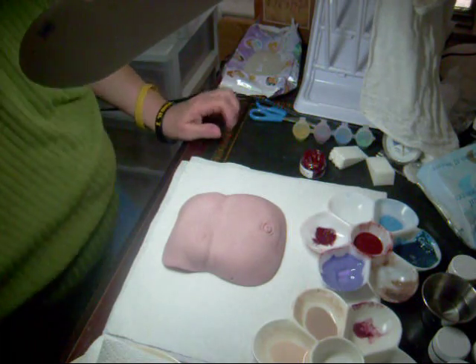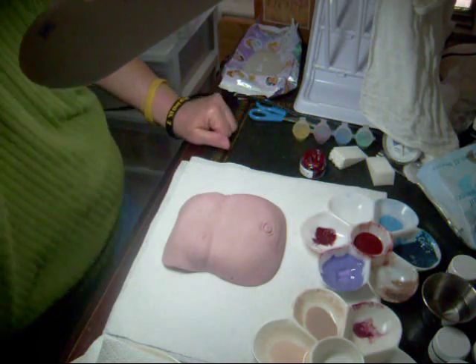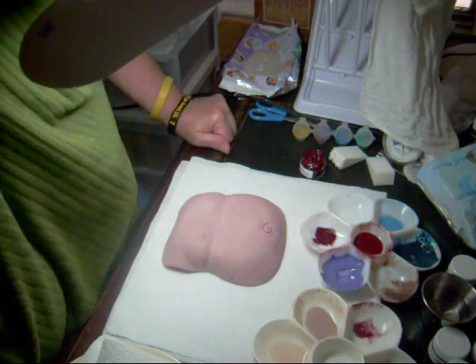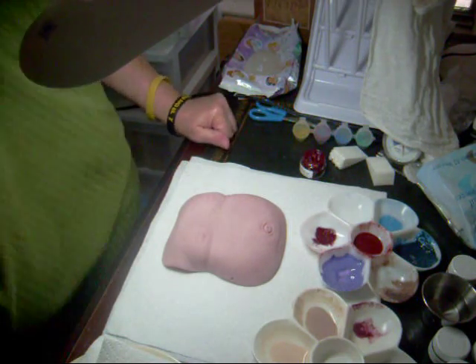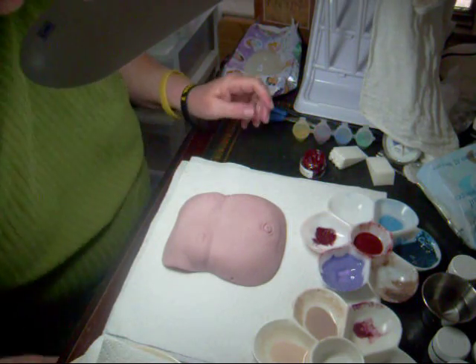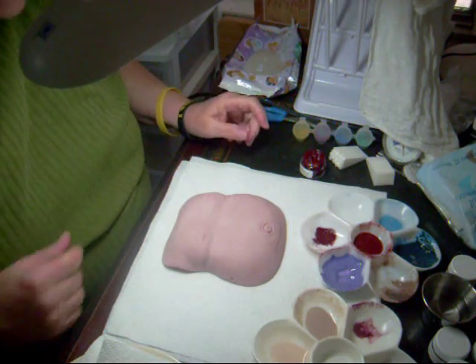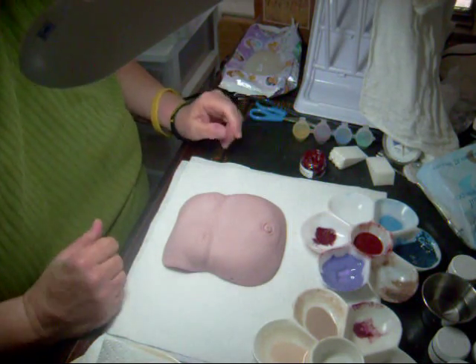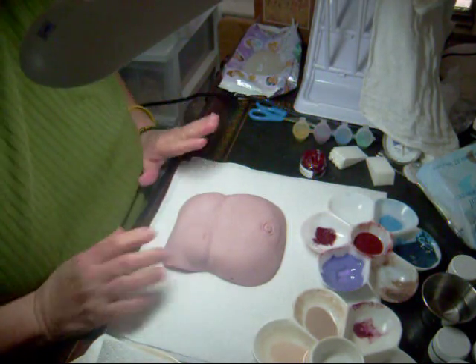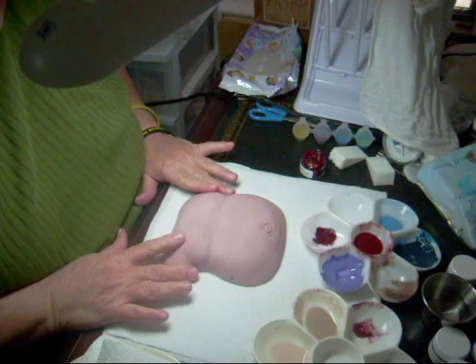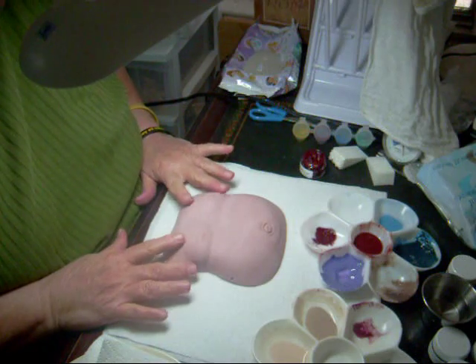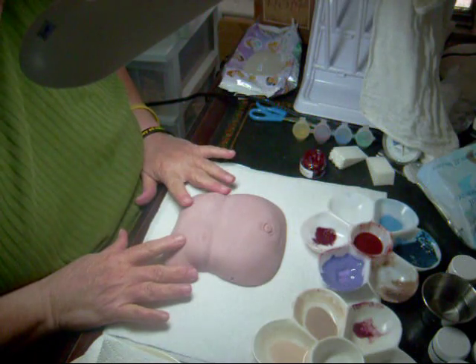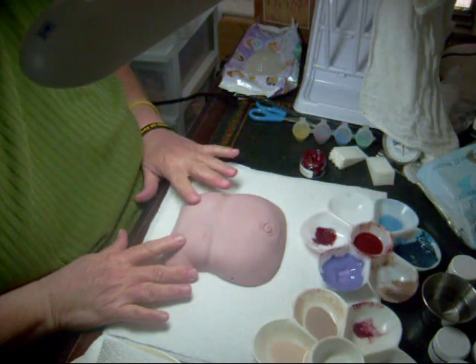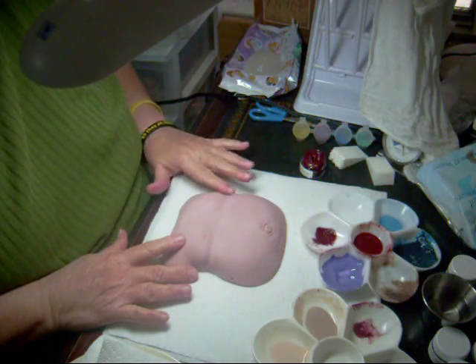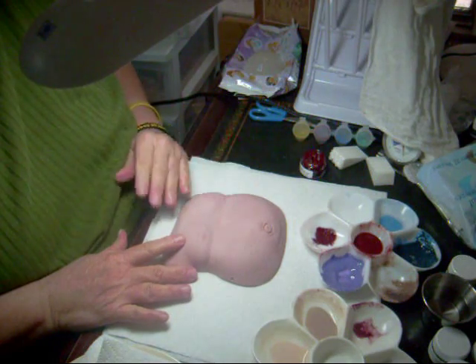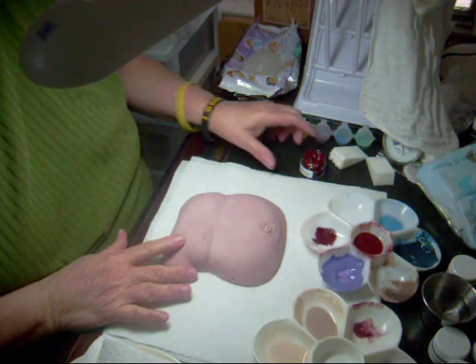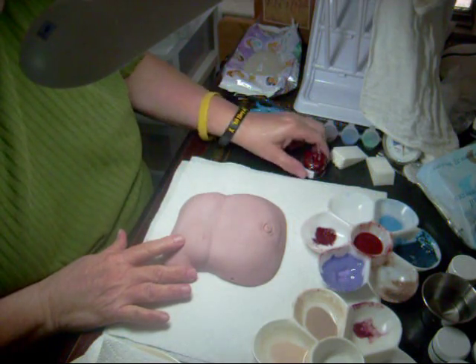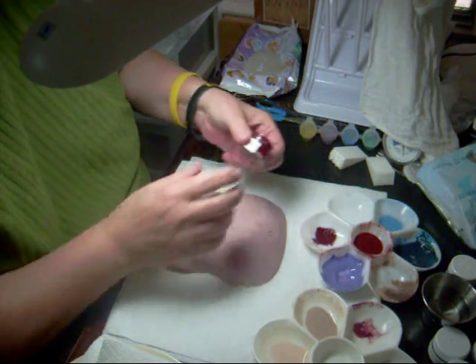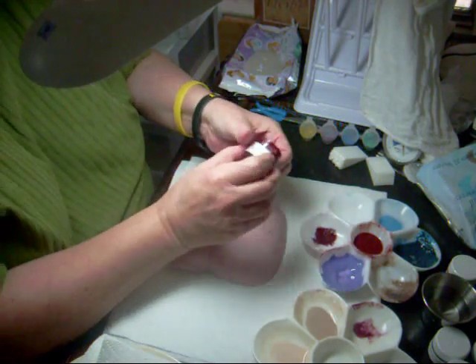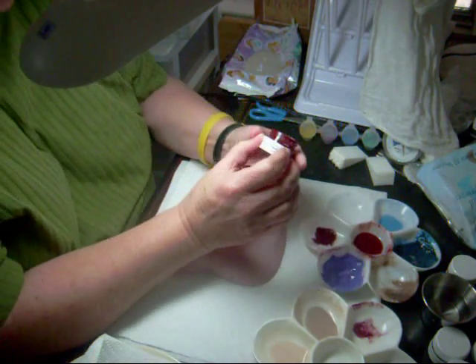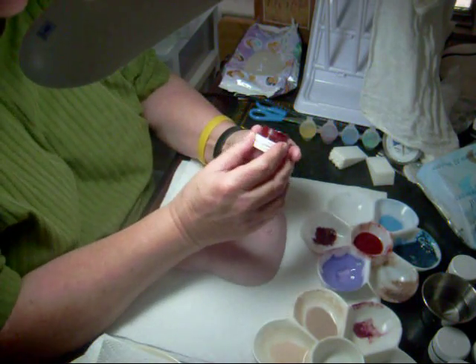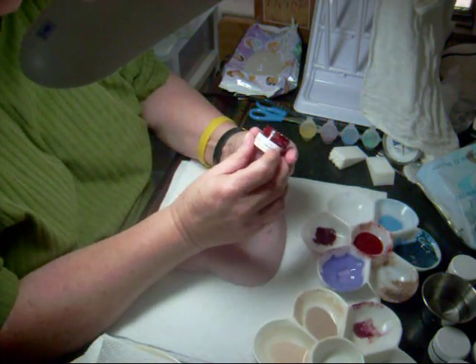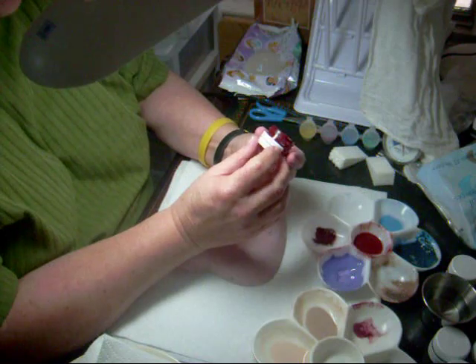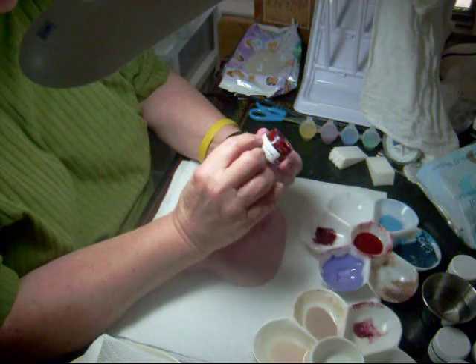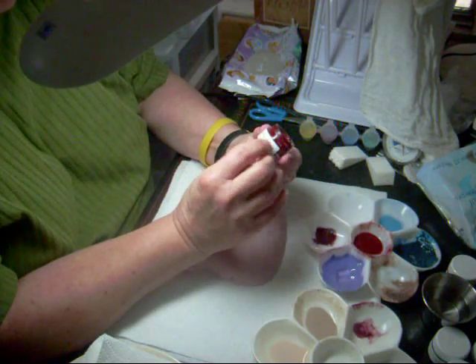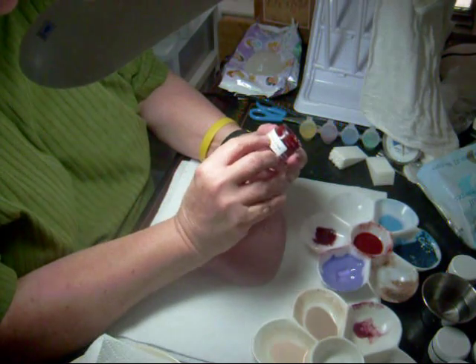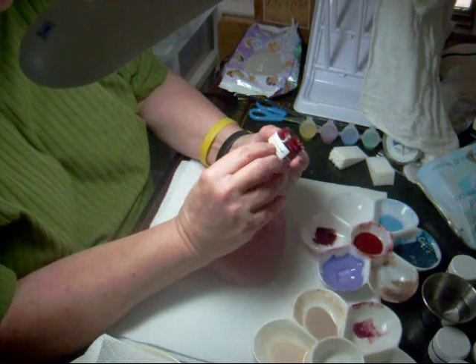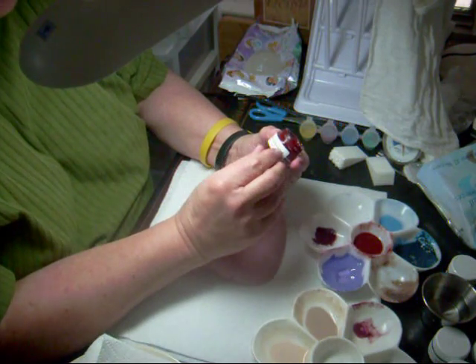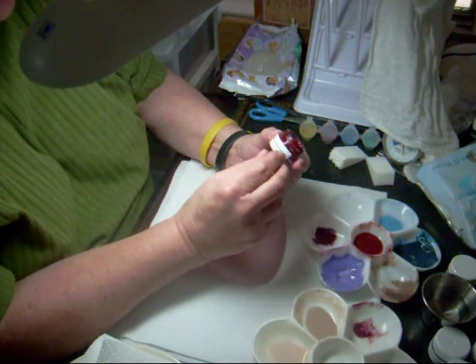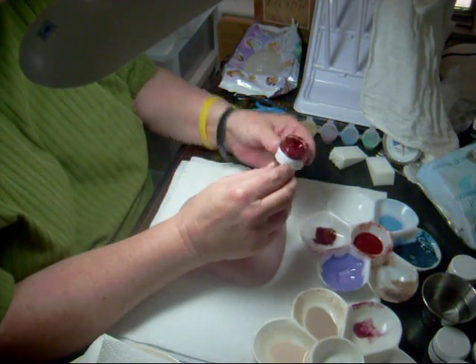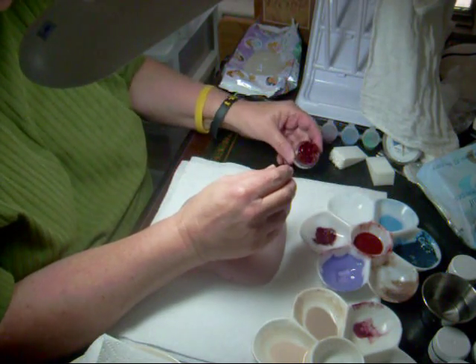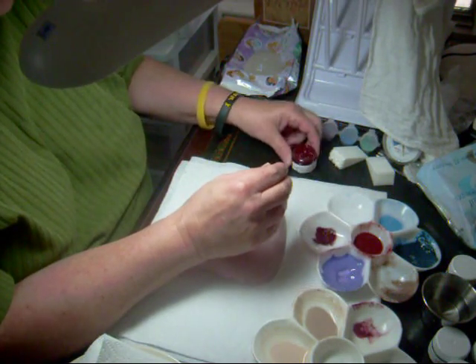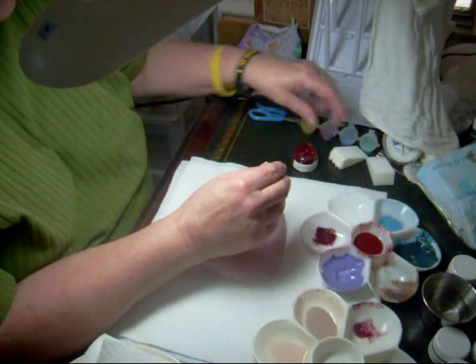We're back again and this time we're going to be doing the red modeling layer. I'm using for this particular baby Bountiful Baby Lip Blush and Nail color number four.